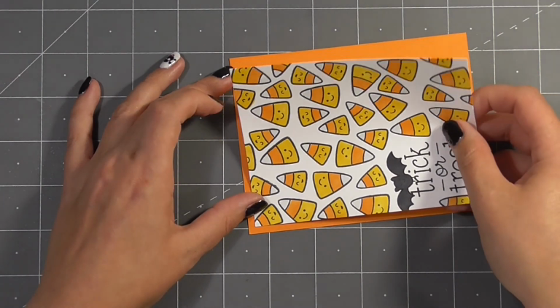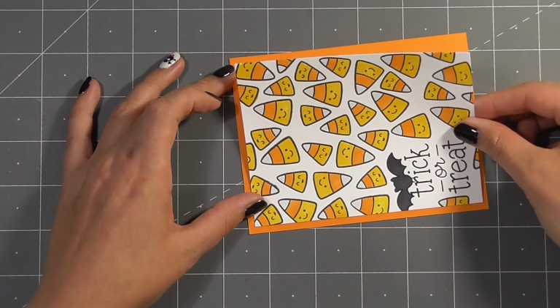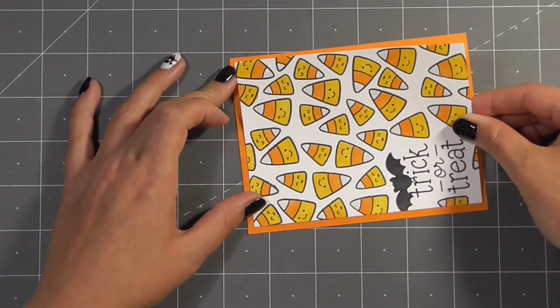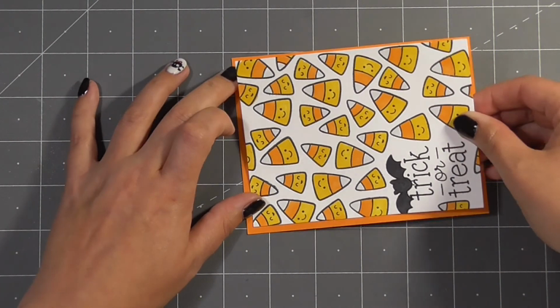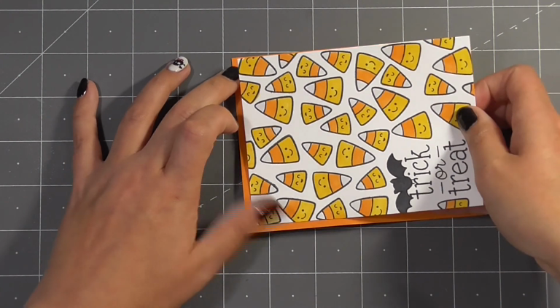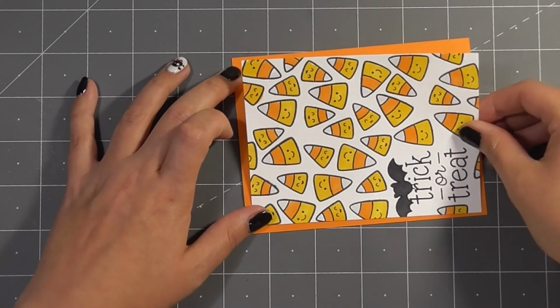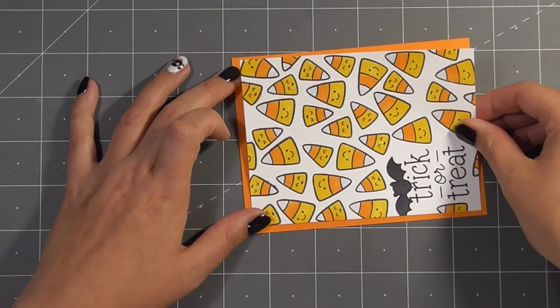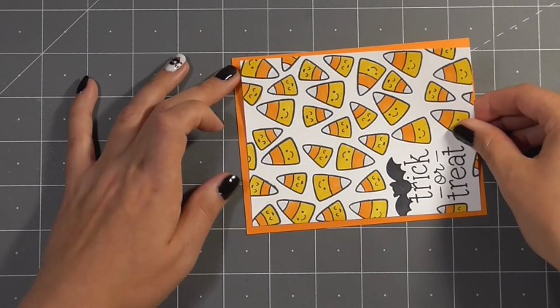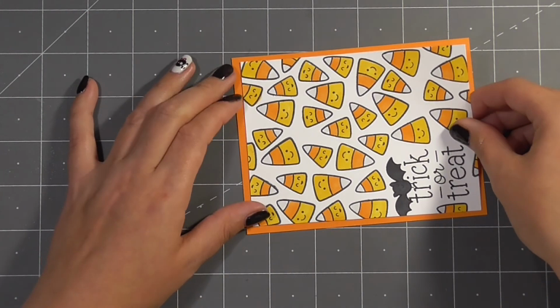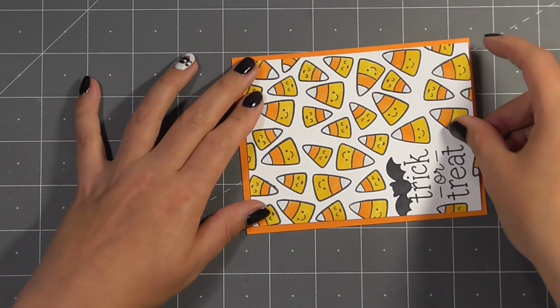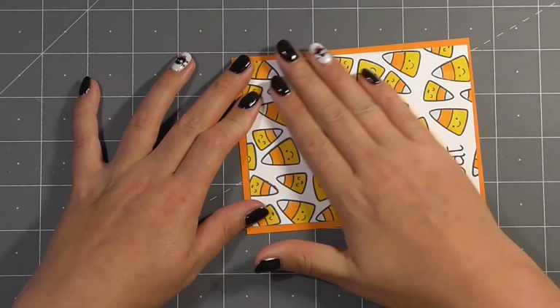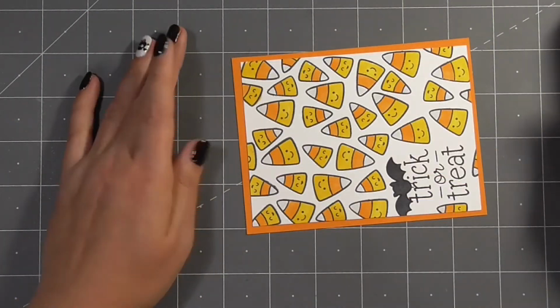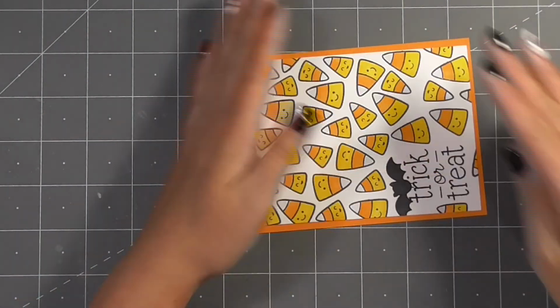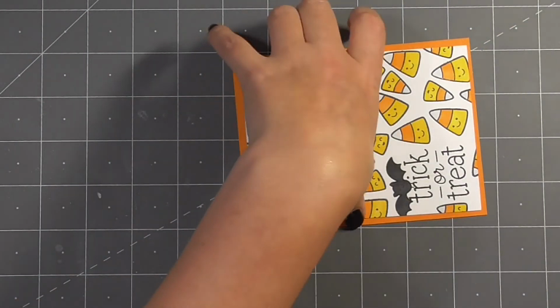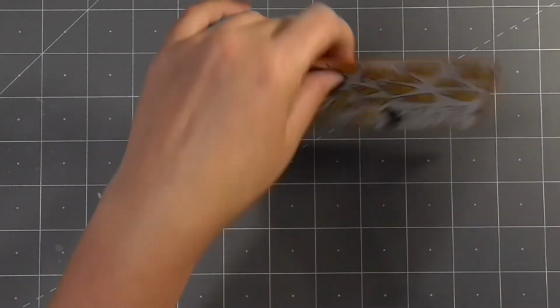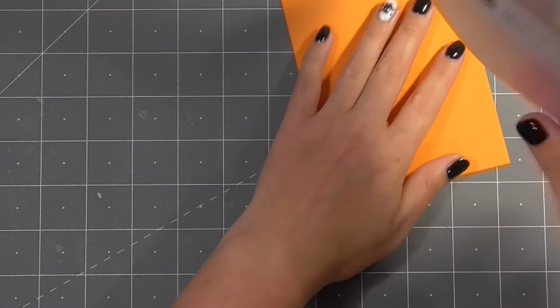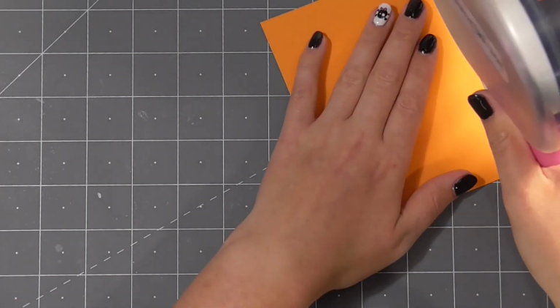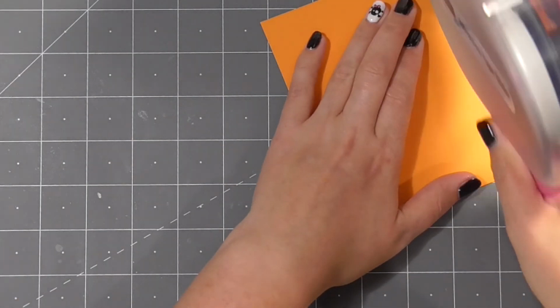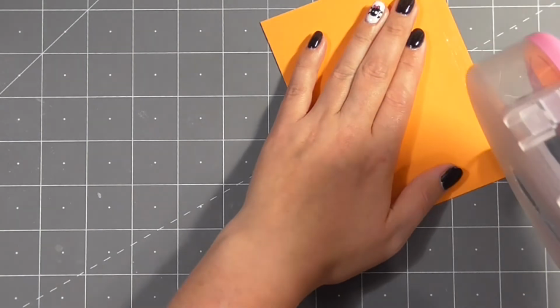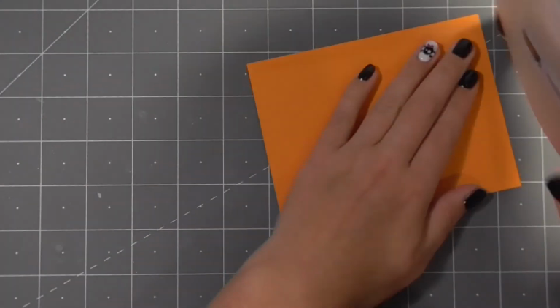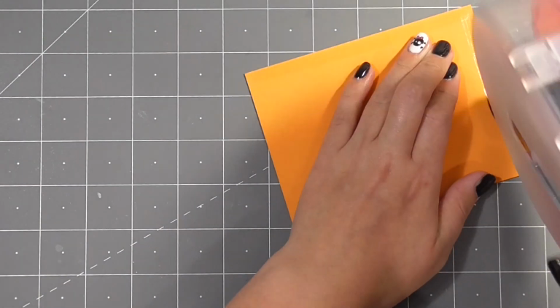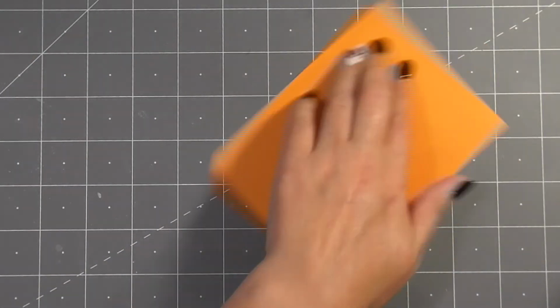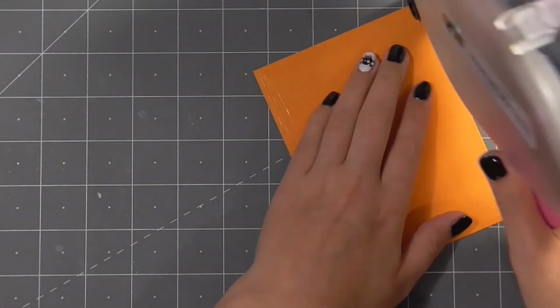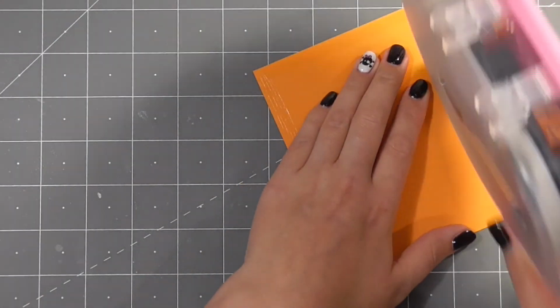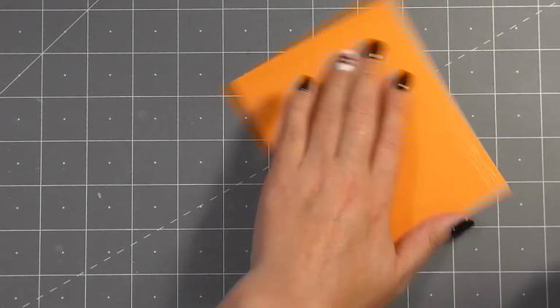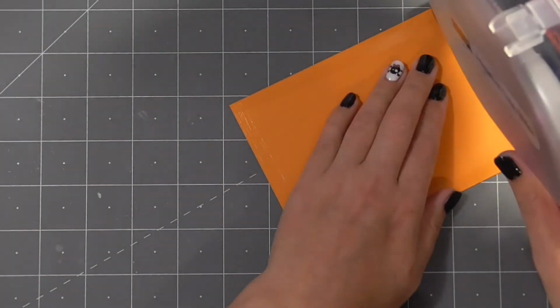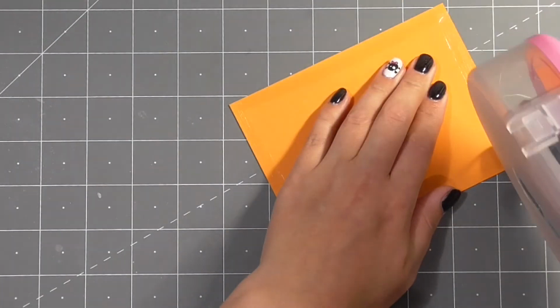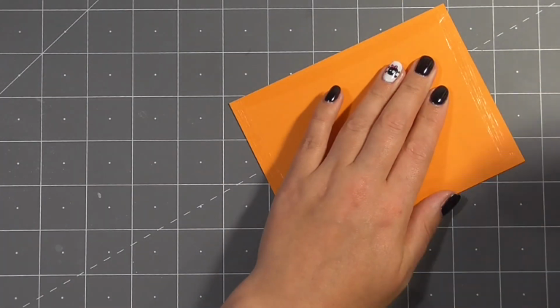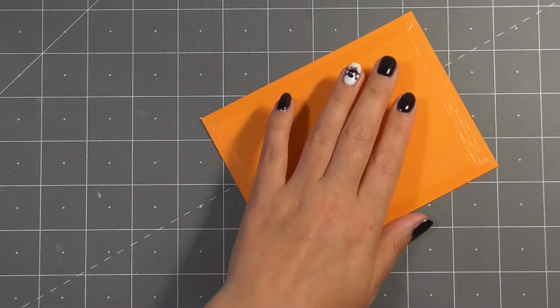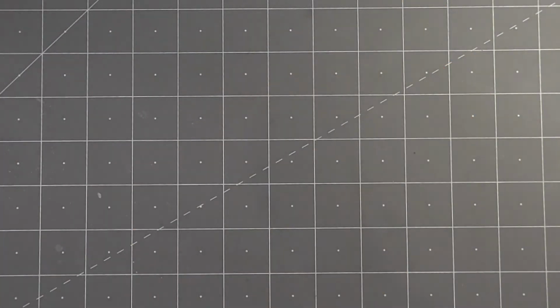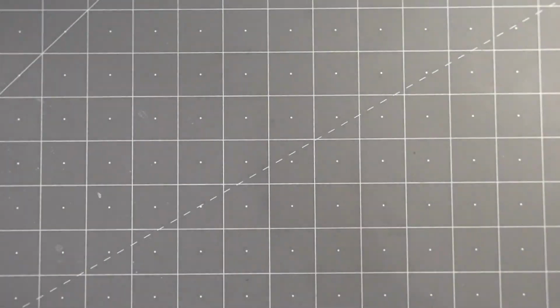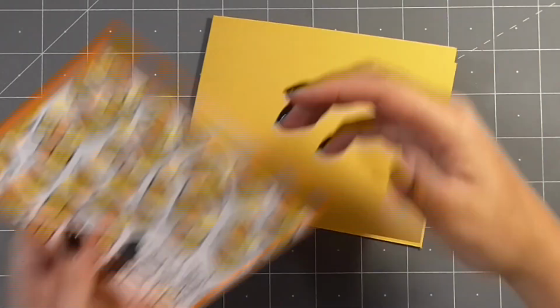I wanted the cardstock to mirror the pattern of colour that you see in the candy corn, so I've got more of the yellow tone as the base, then the mid layer is orange, and then the top is of course the white that we've just stamped on.